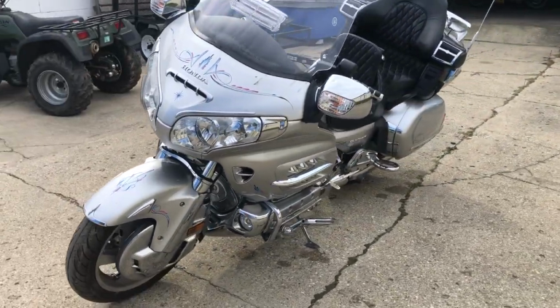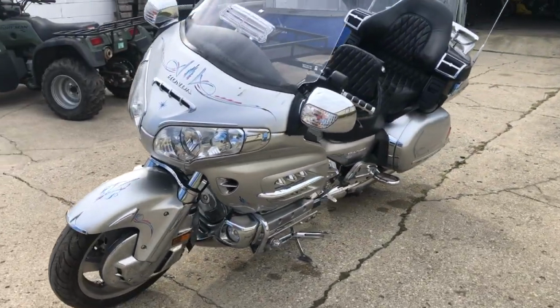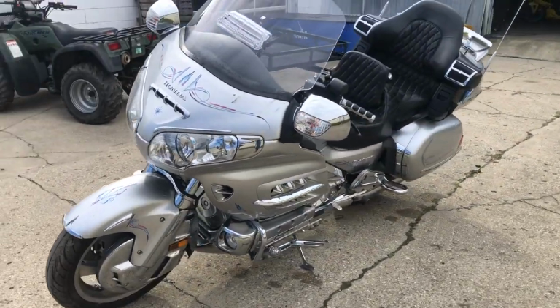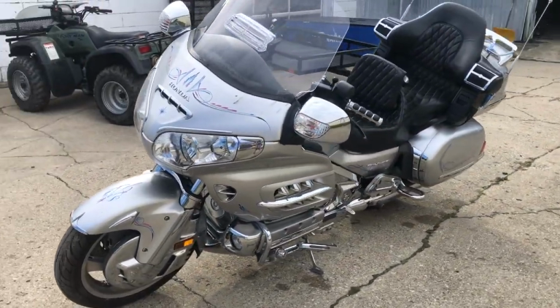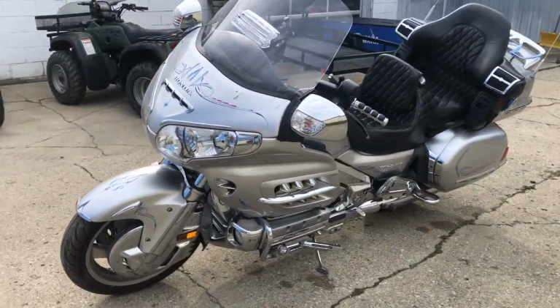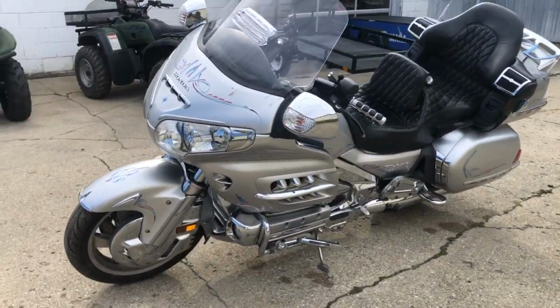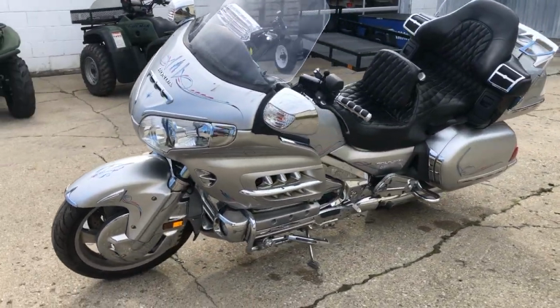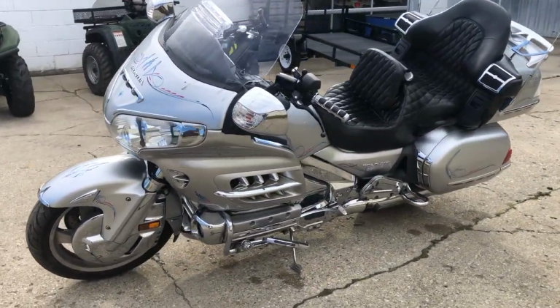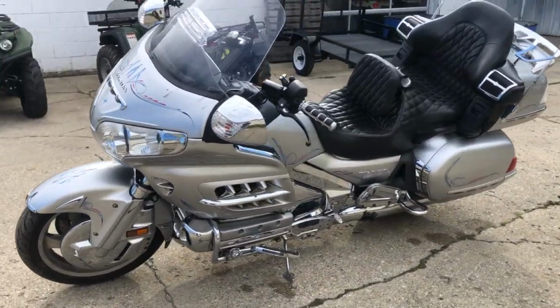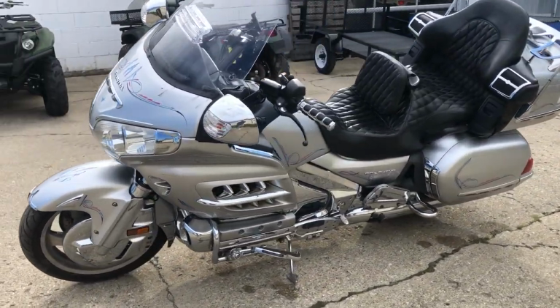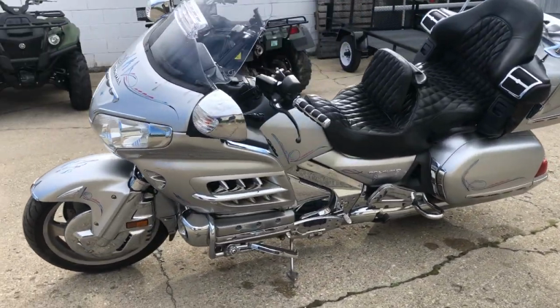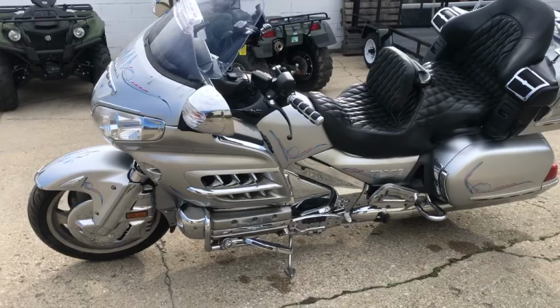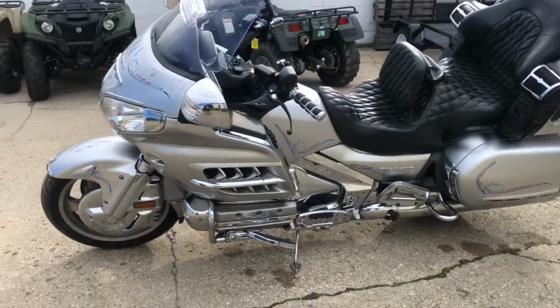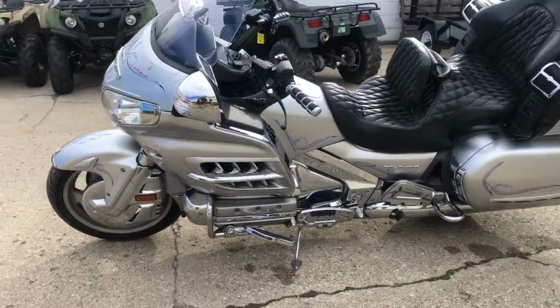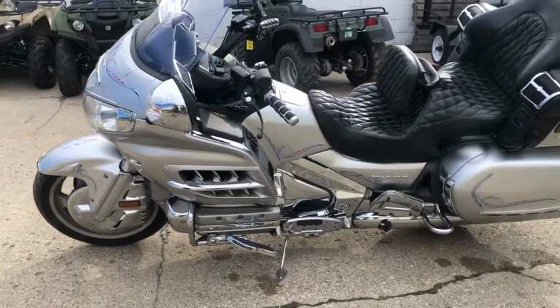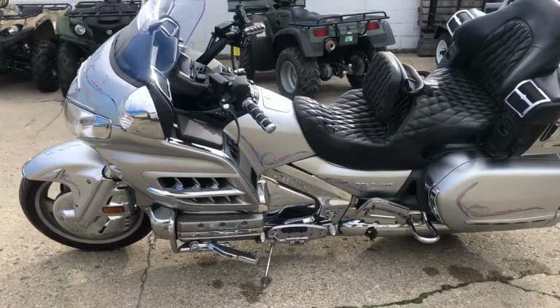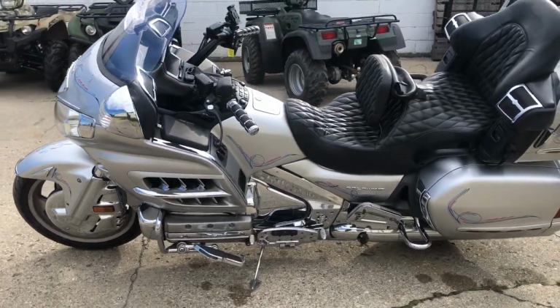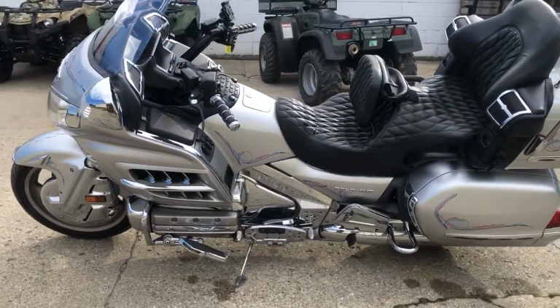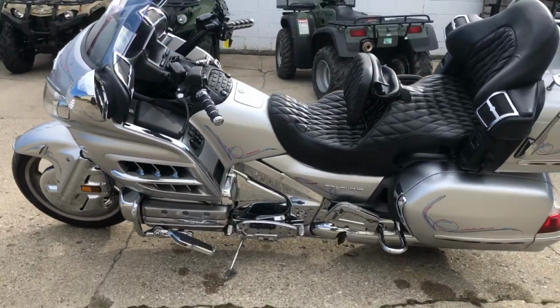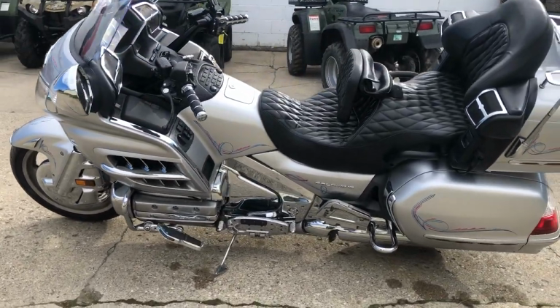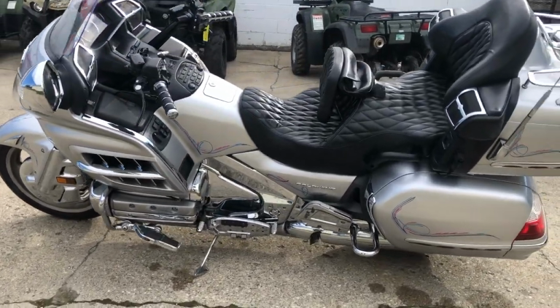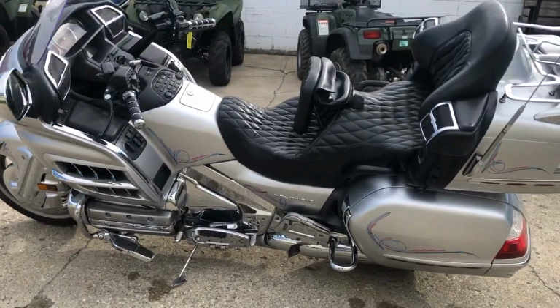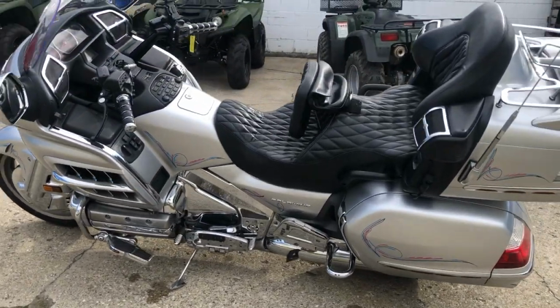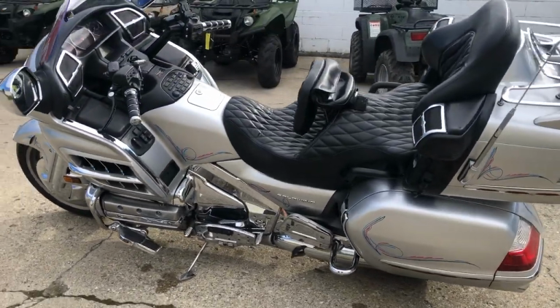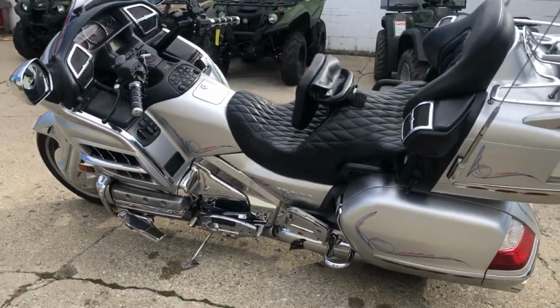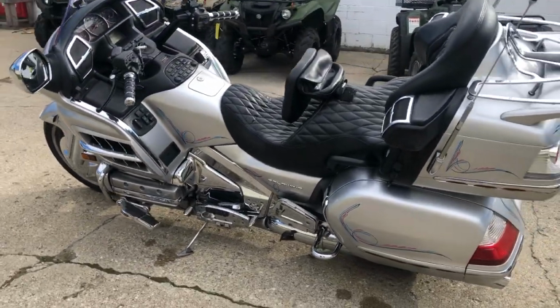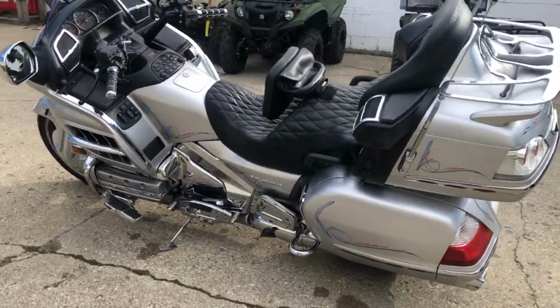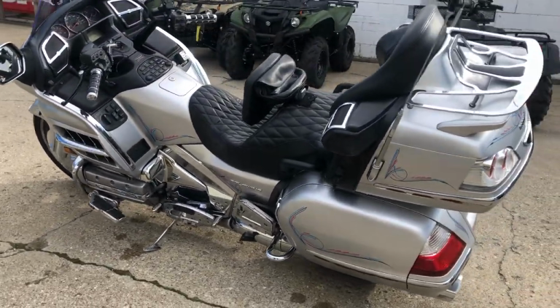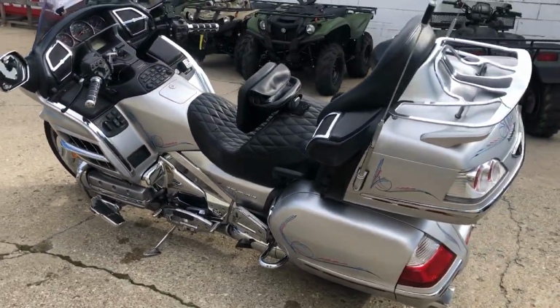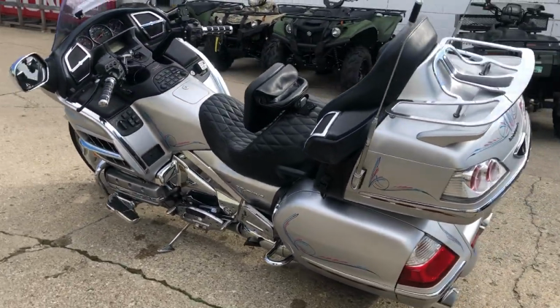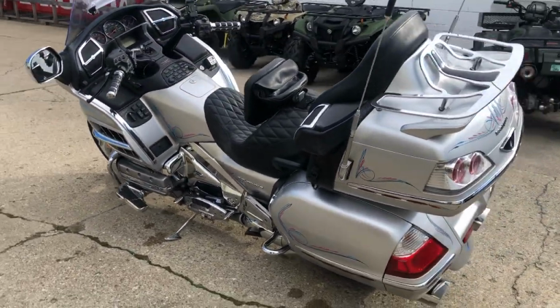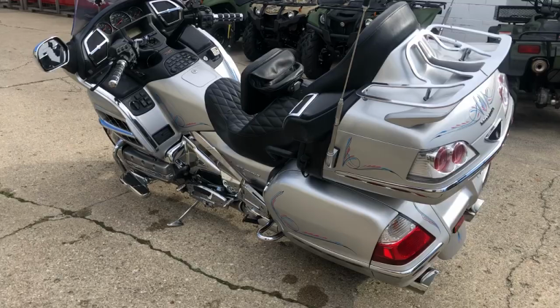It's a Goldwing — they run forever. Loaded up with highway pegs, custom gel seat, CB stereo, cruise control, and more. All stock here, no modifications.